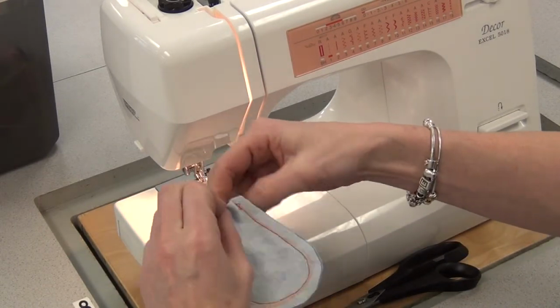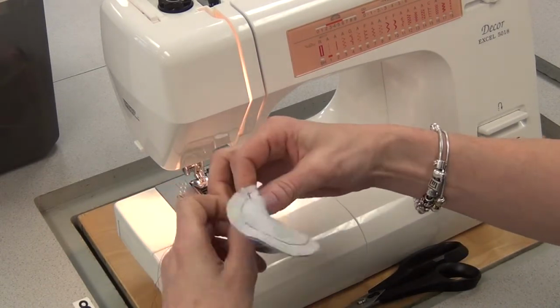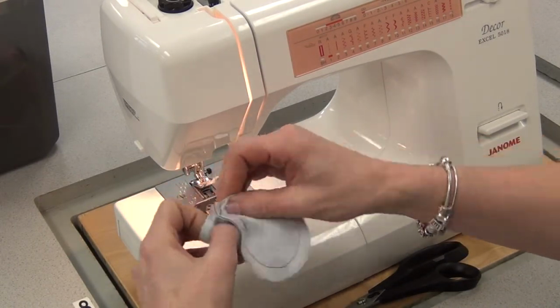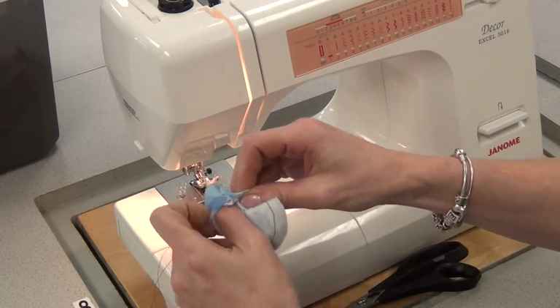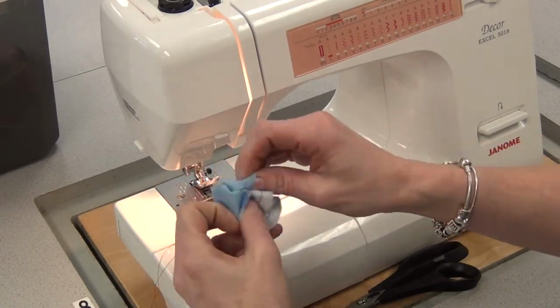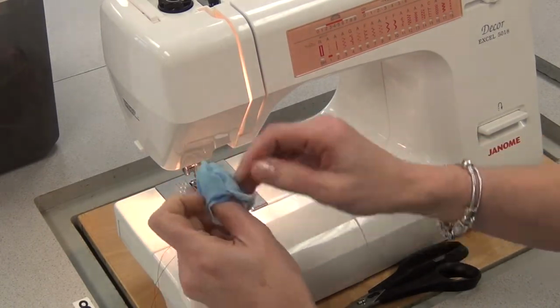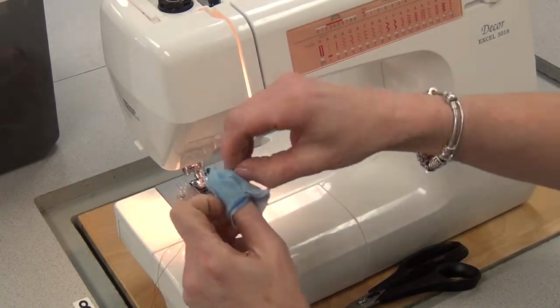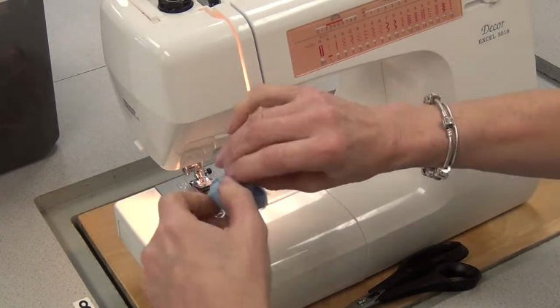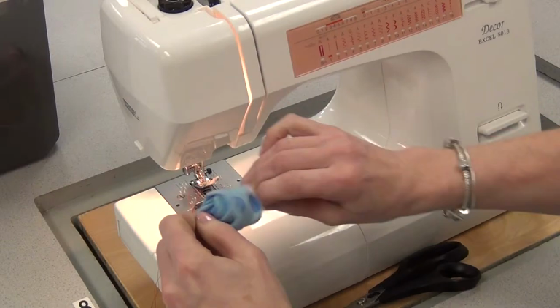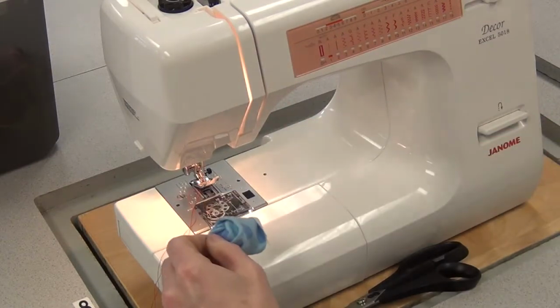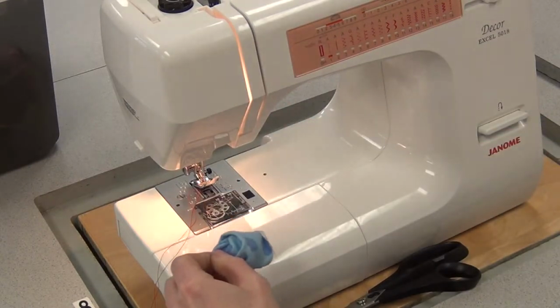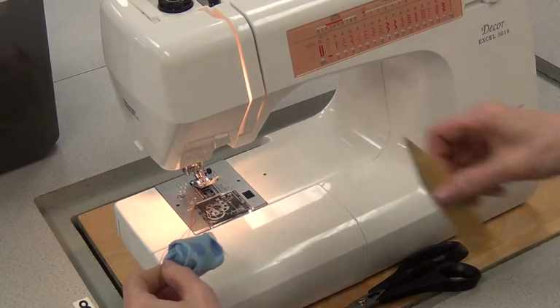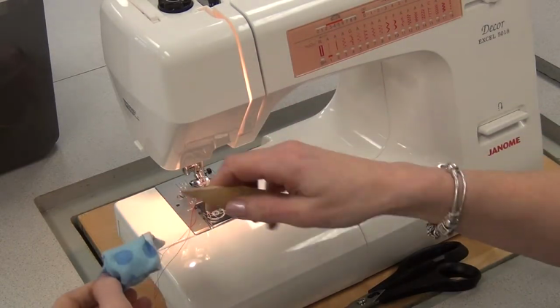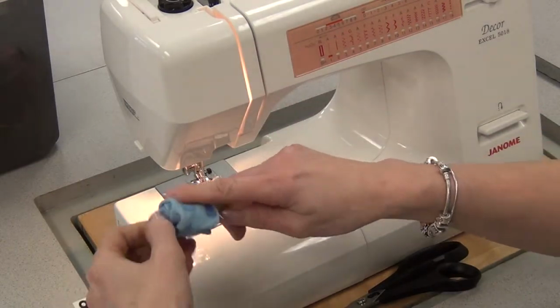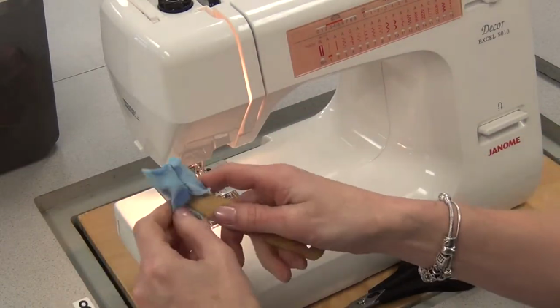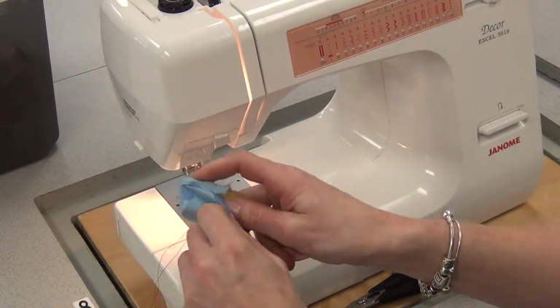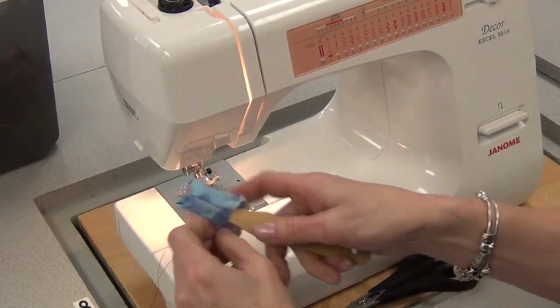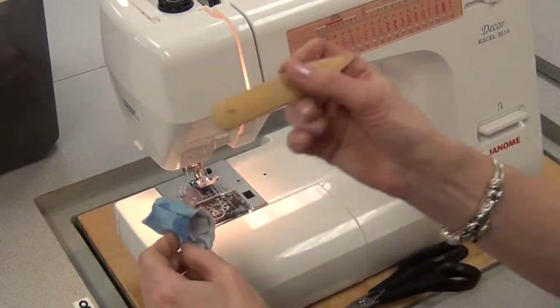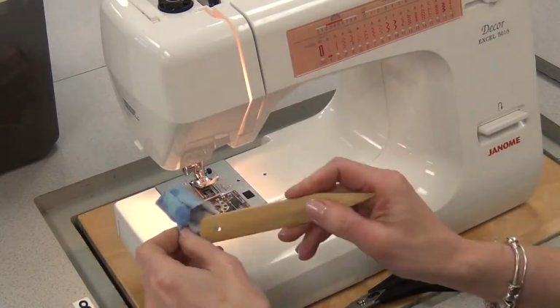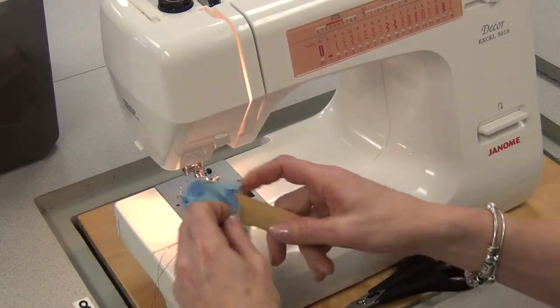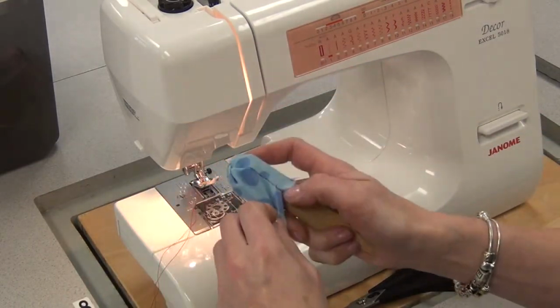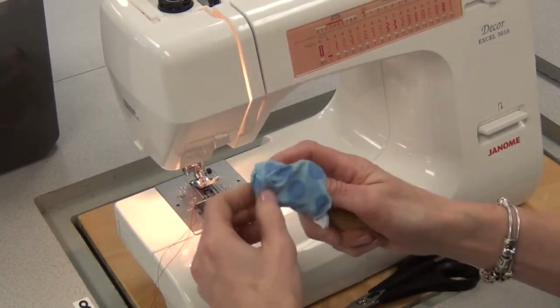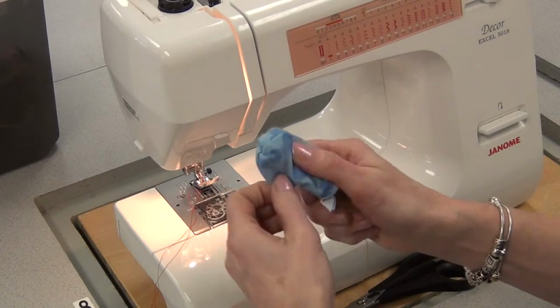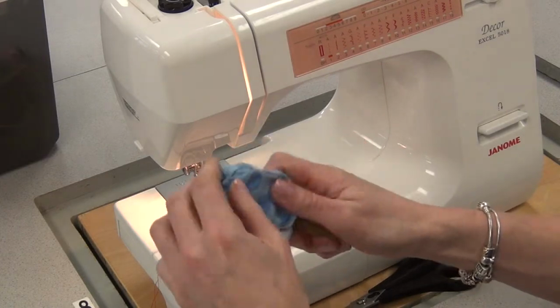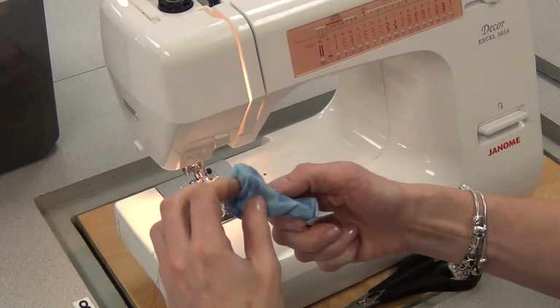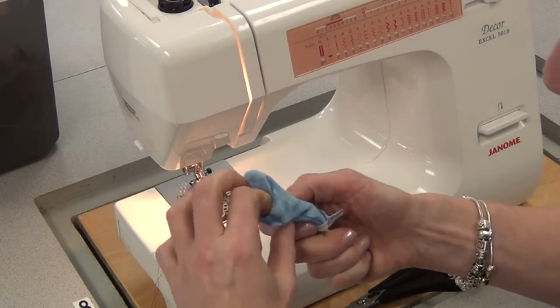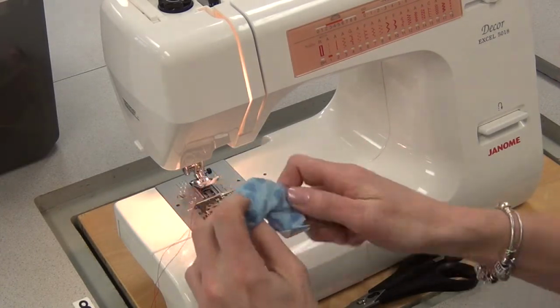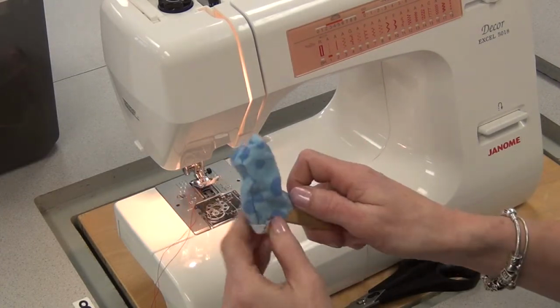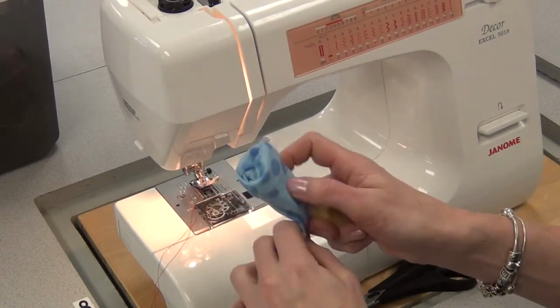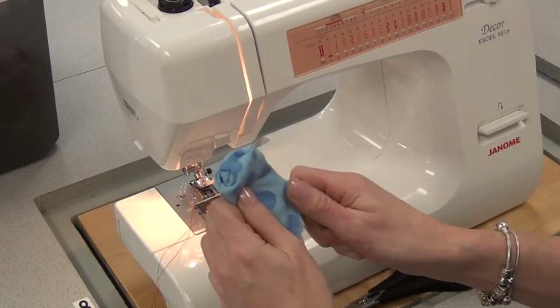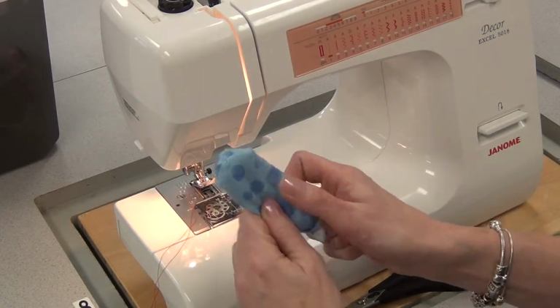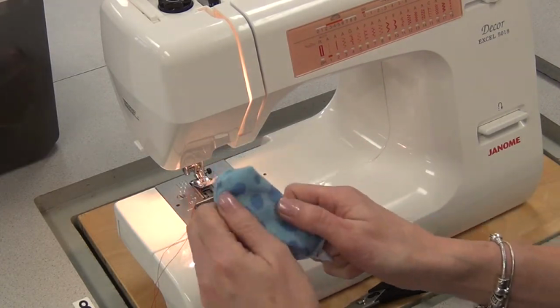Then you're going to flip this right side out. You start with your fingers and you pull, and if you're finding it difficult, you can use the rounded edge of the point presser to help you poke that out.